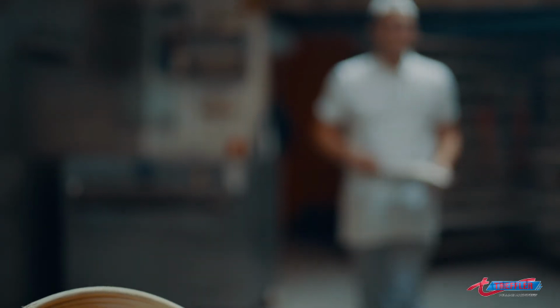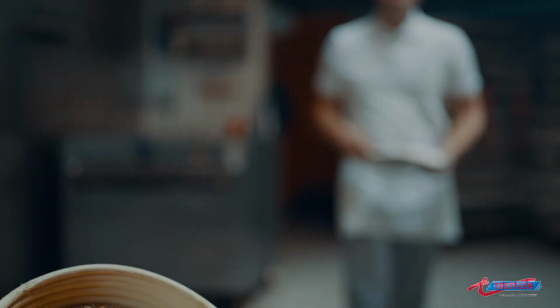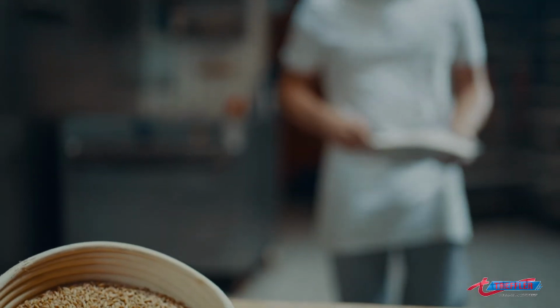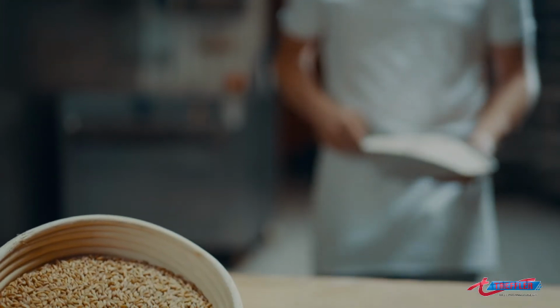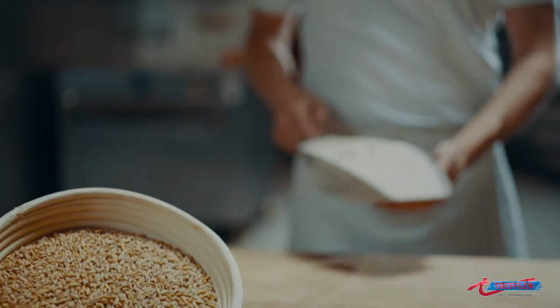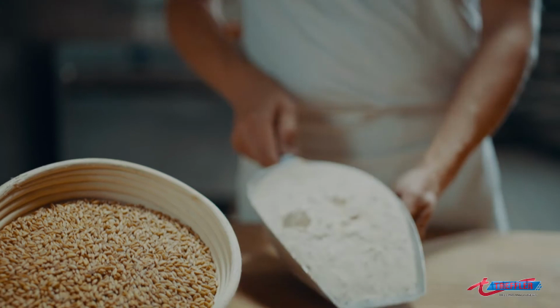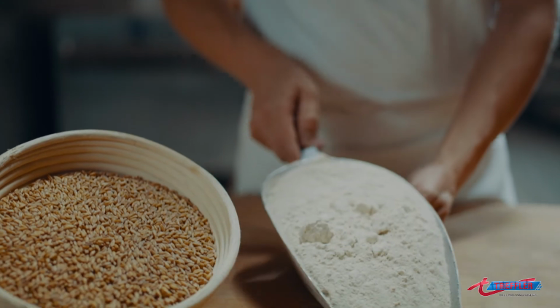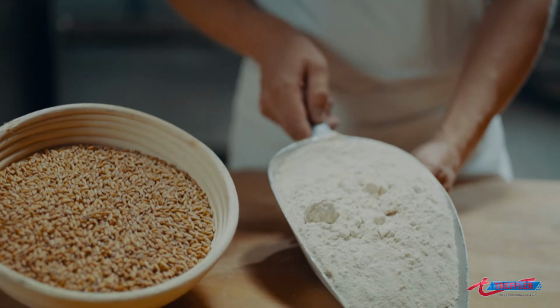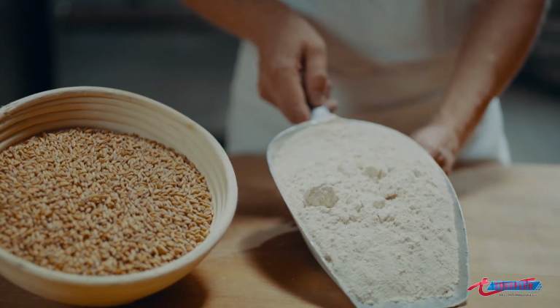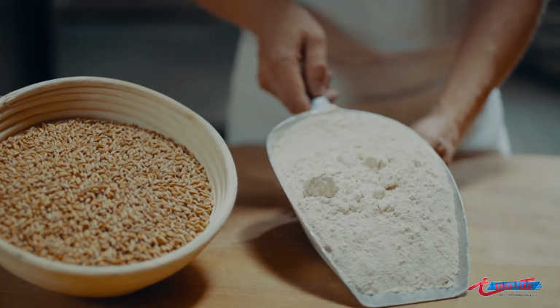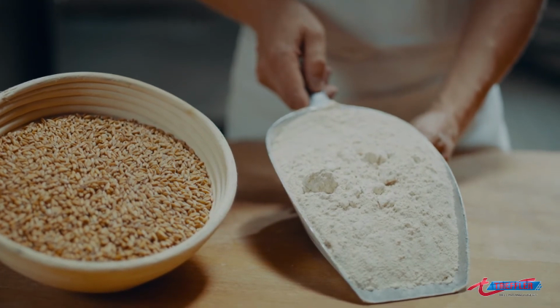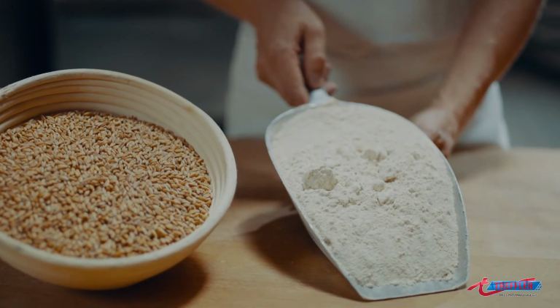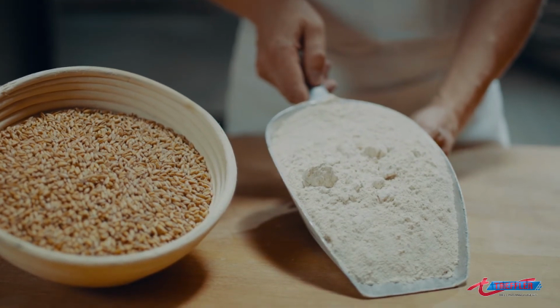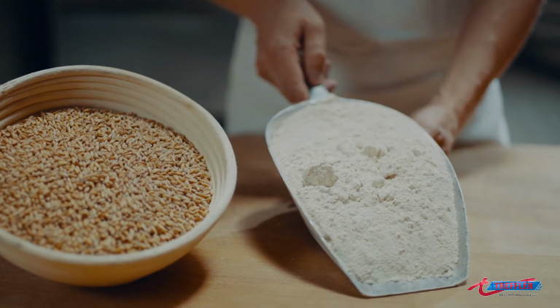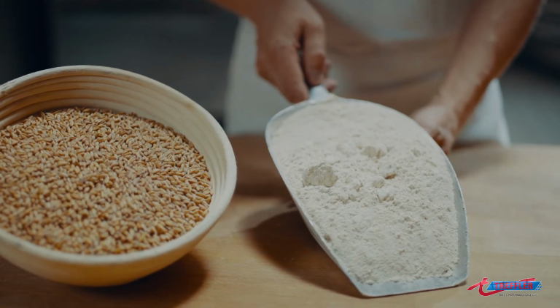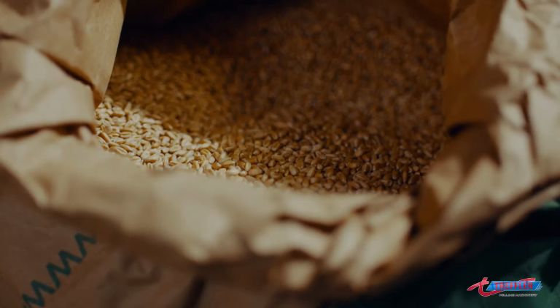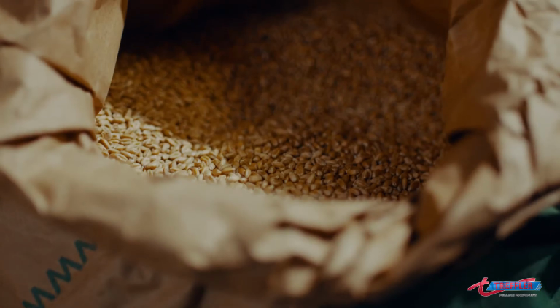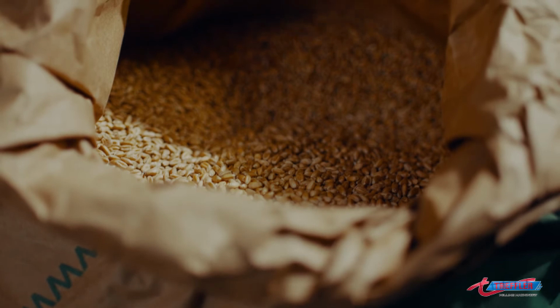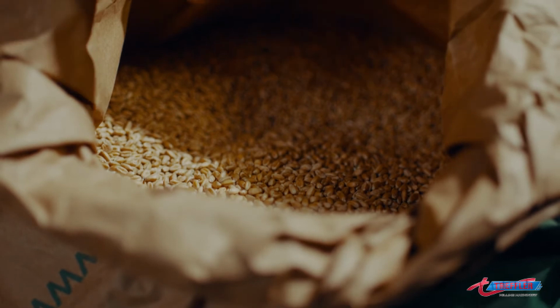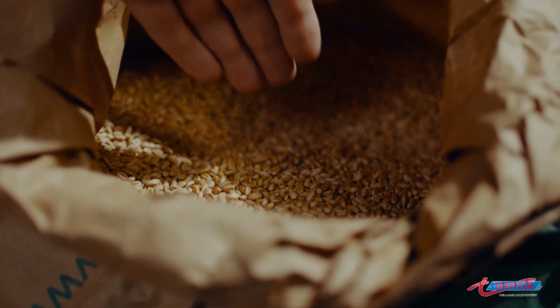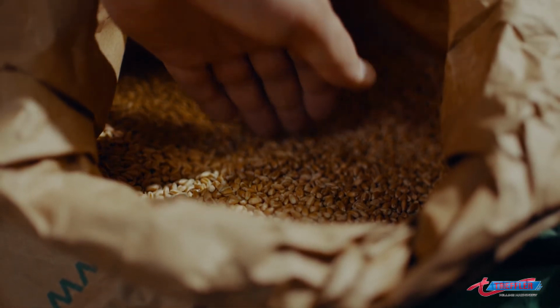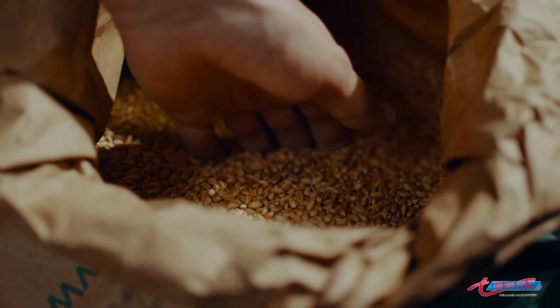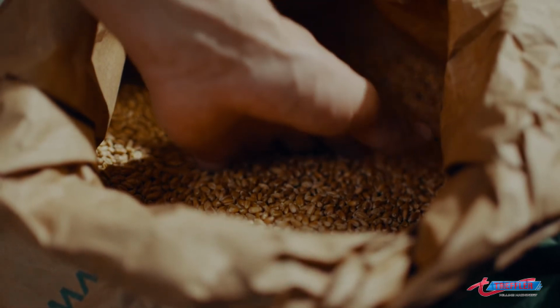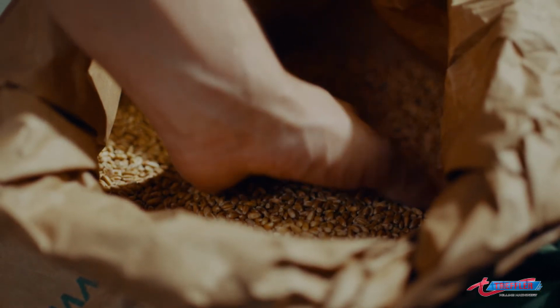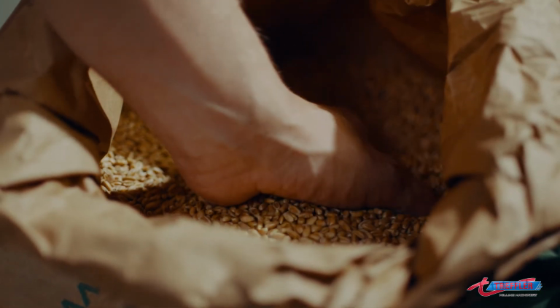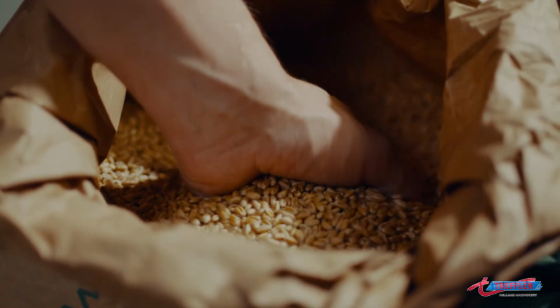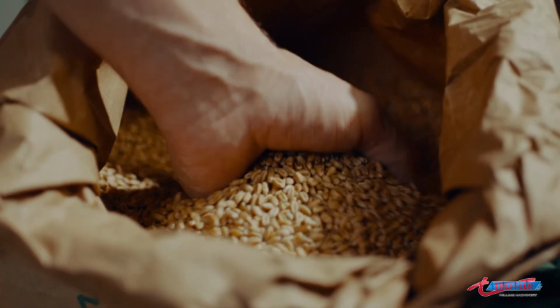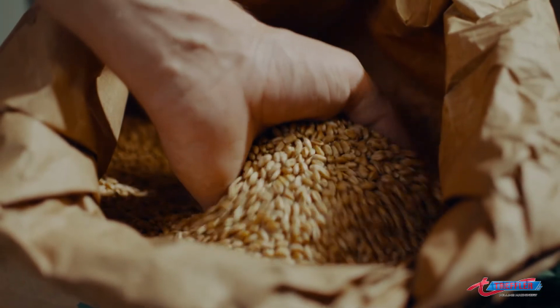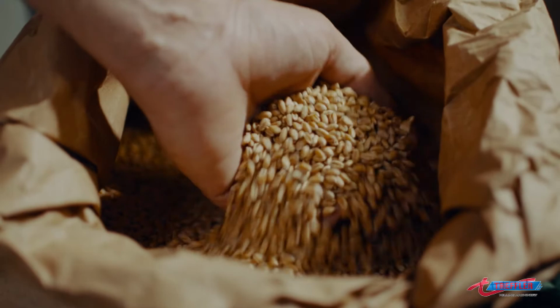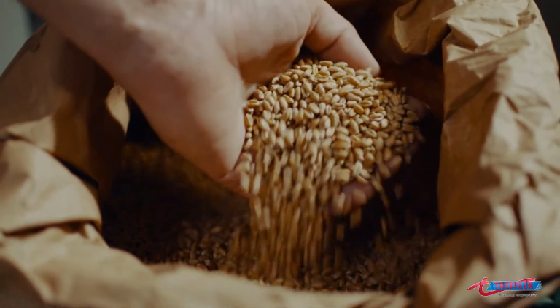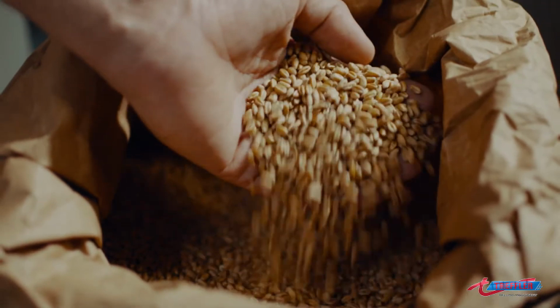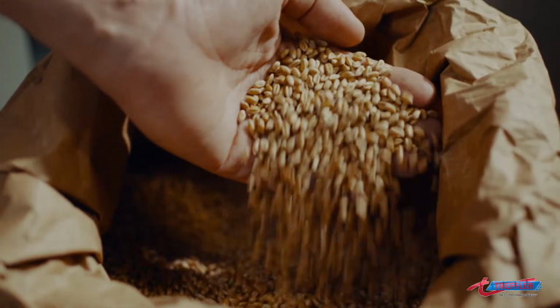For true whole grain flour, the directive requires that all components of the grain, including the bran and the germ, must be present in the flour in their natural ratios. The millomat guarantees that this is the case.